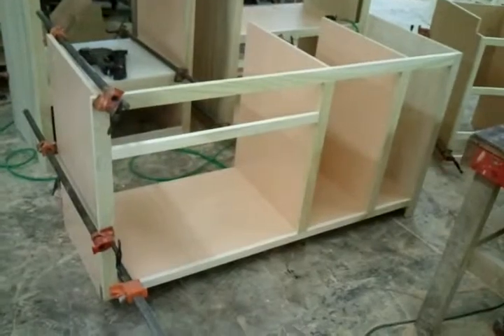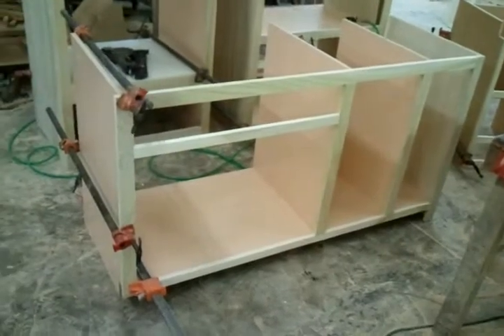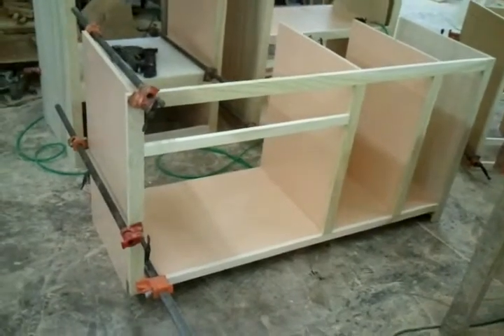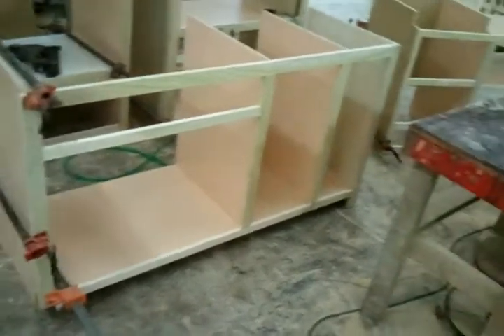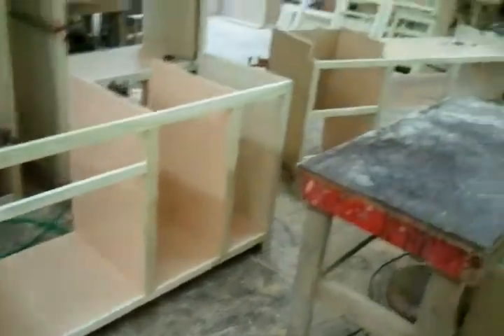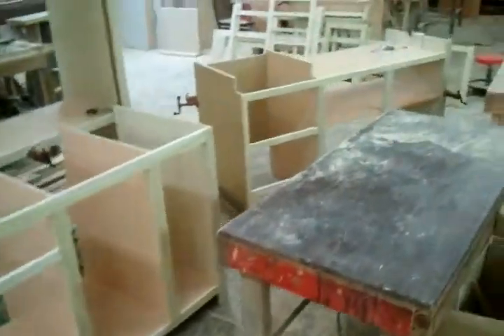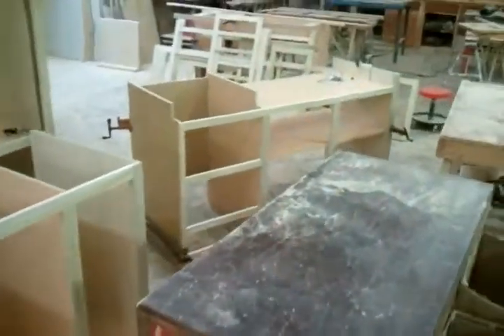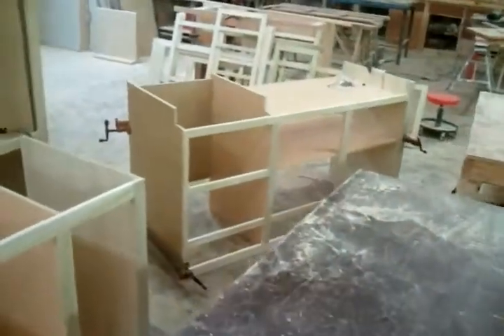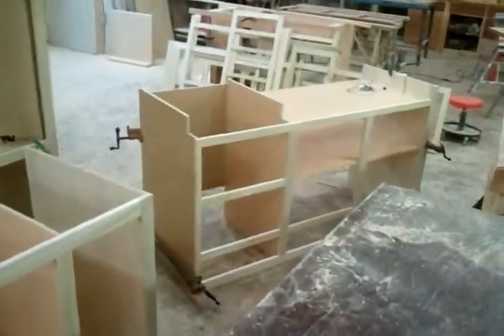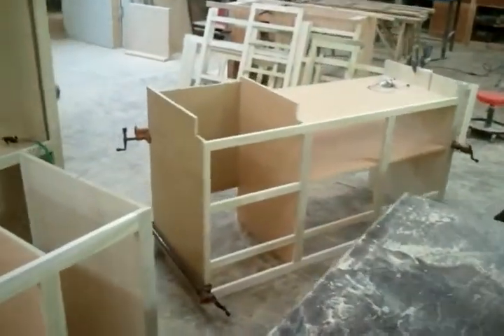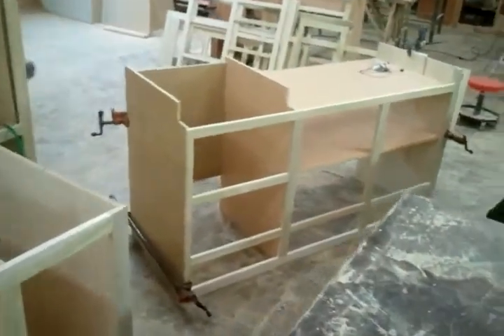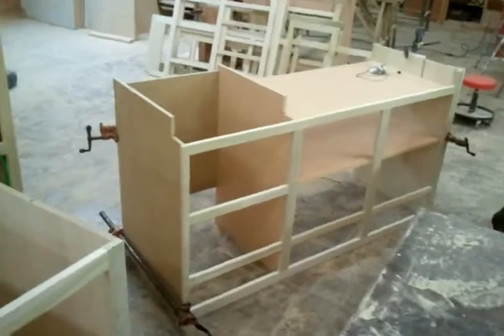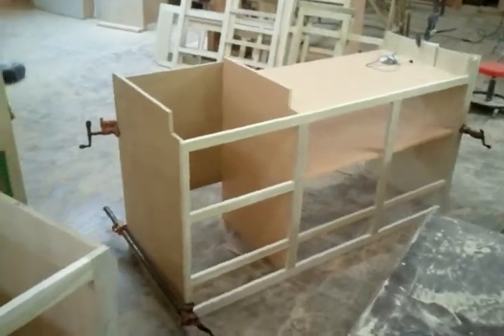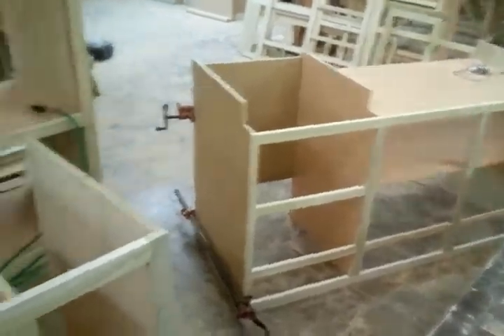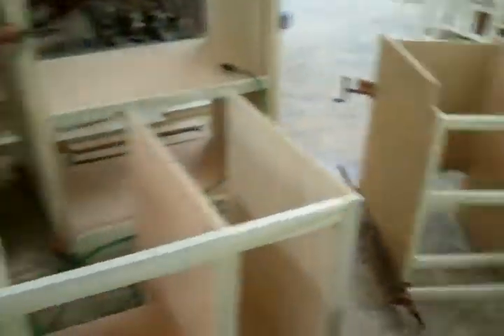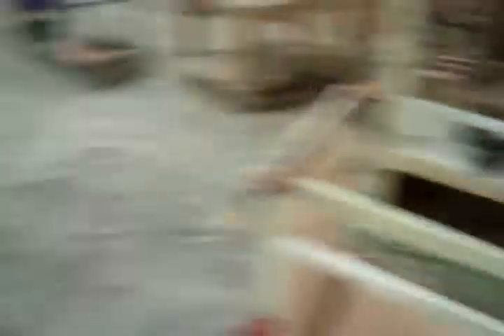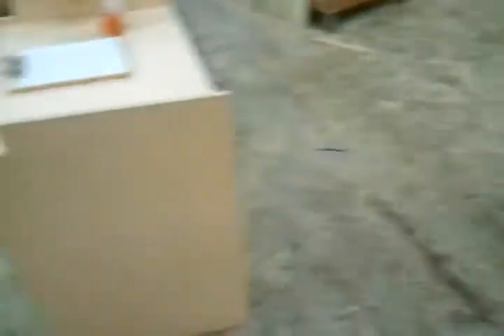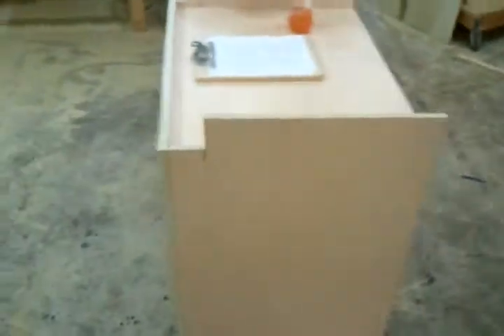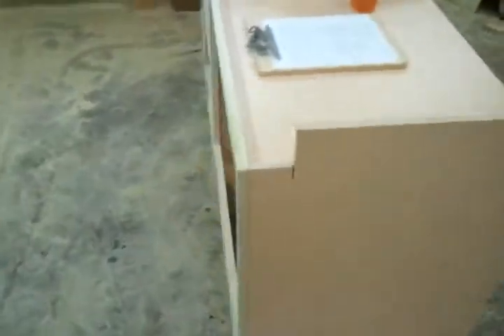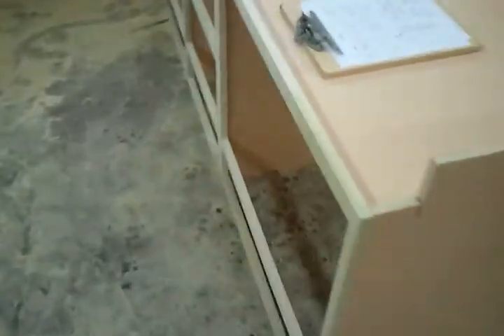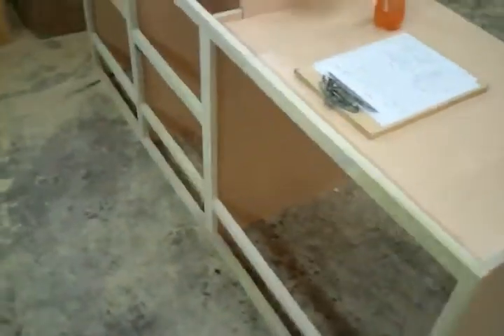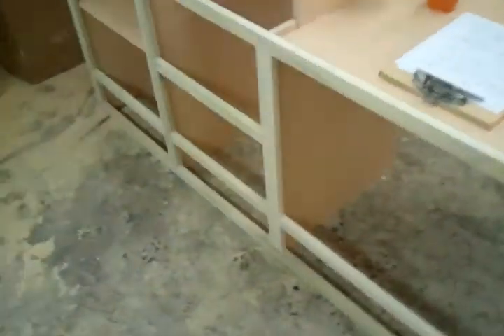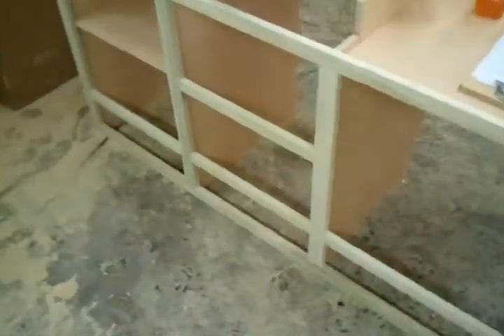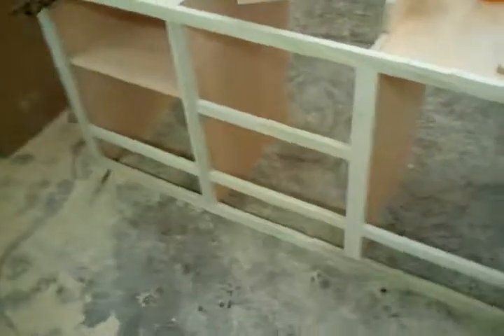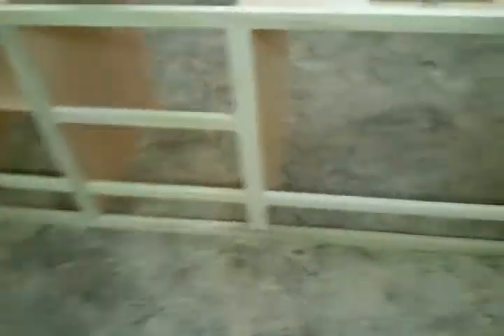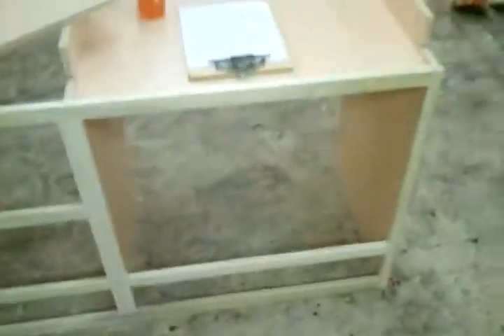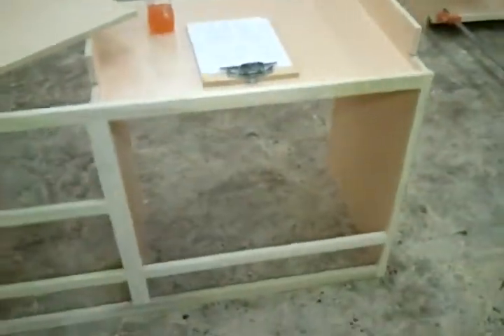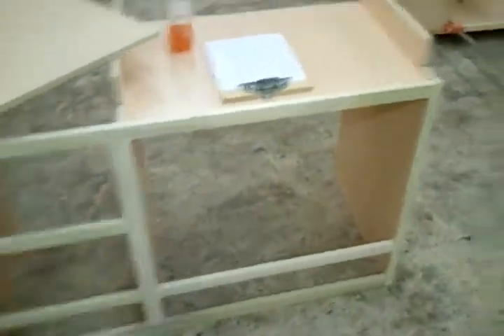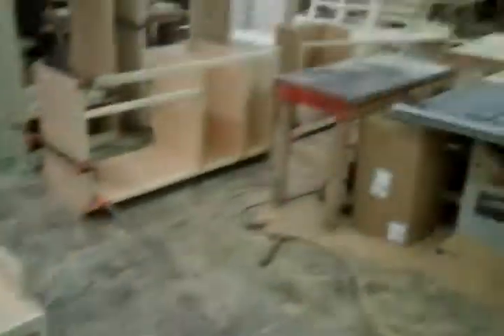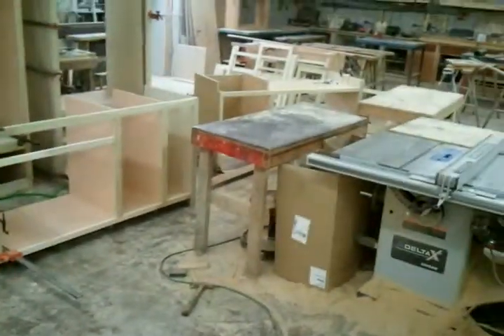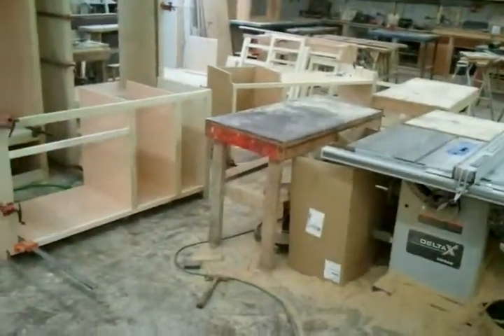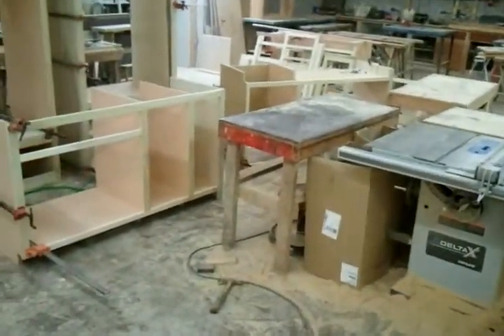That is your island started. That's your kitchen cabinet started. Another kitchen cabinet started. These are the cooktop one and that other one is the one next to it.